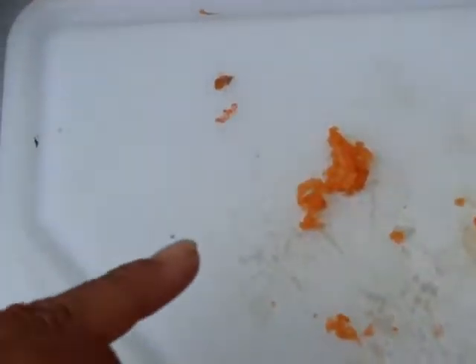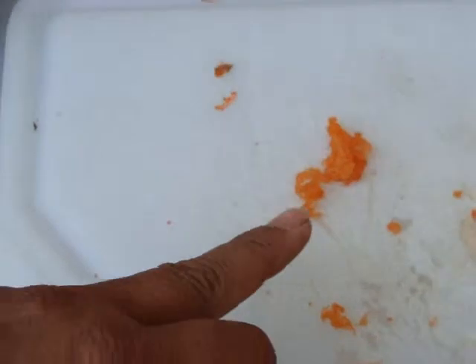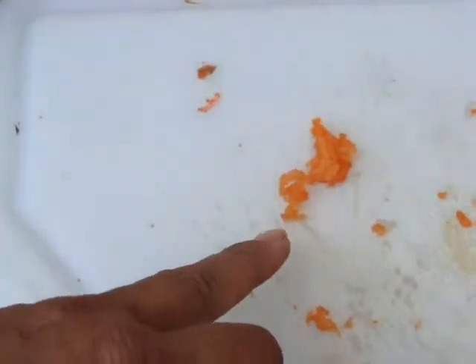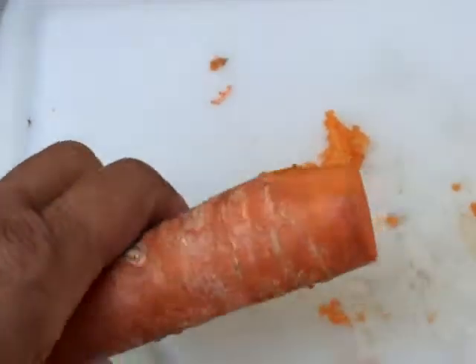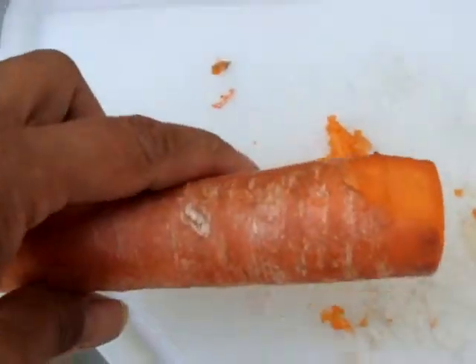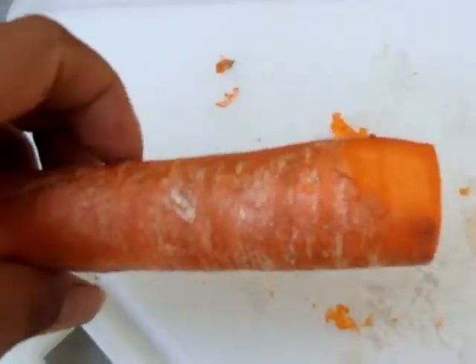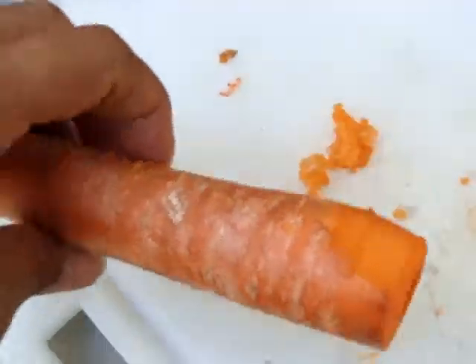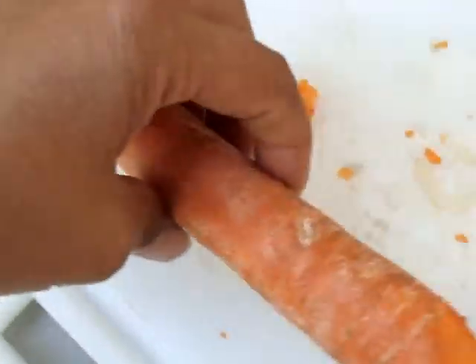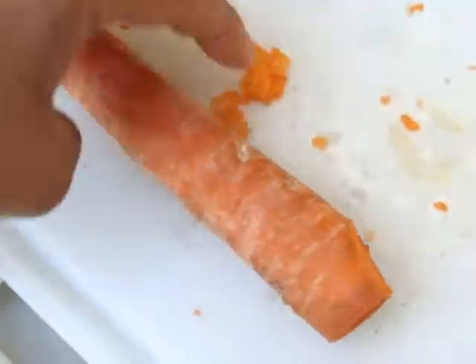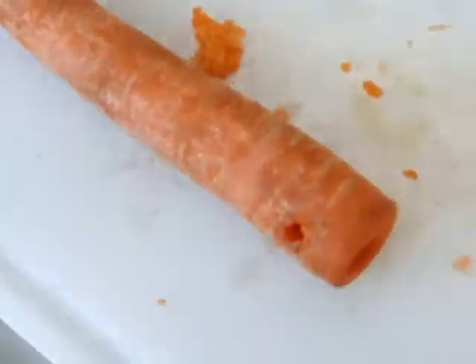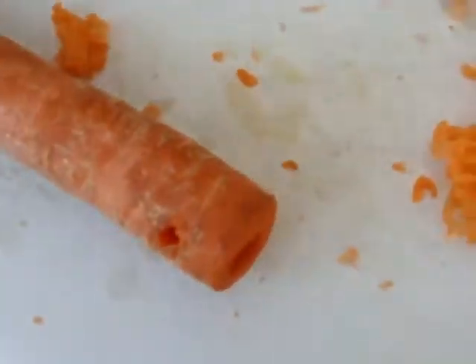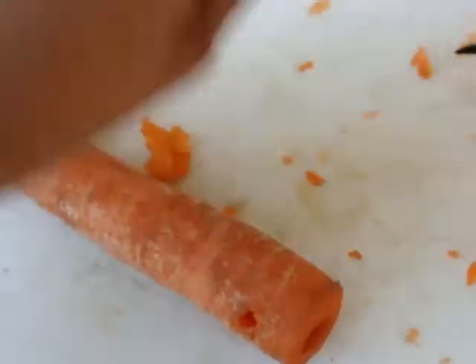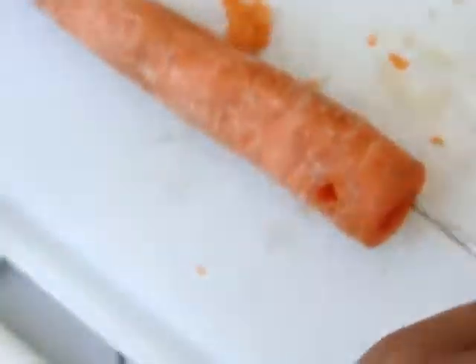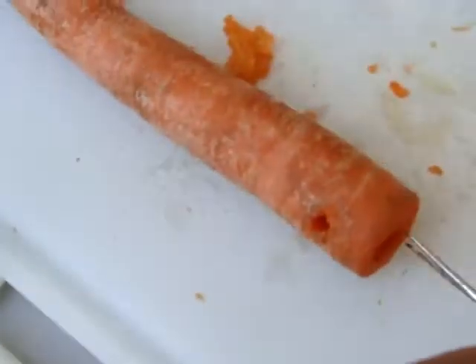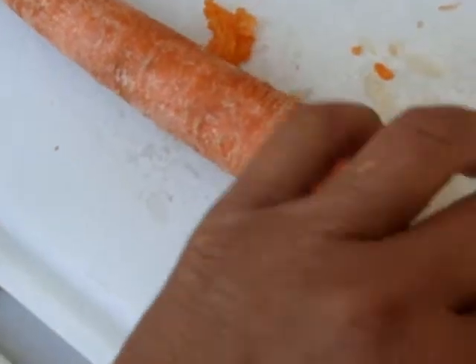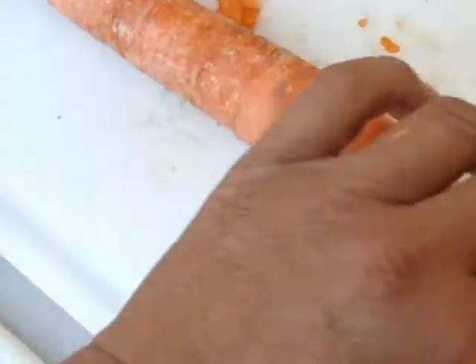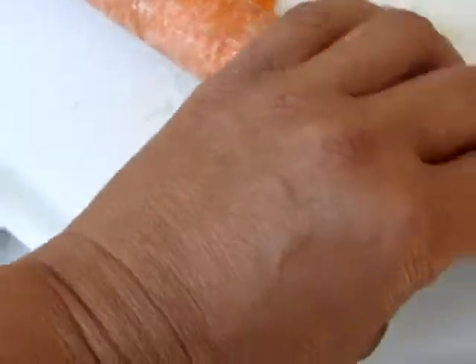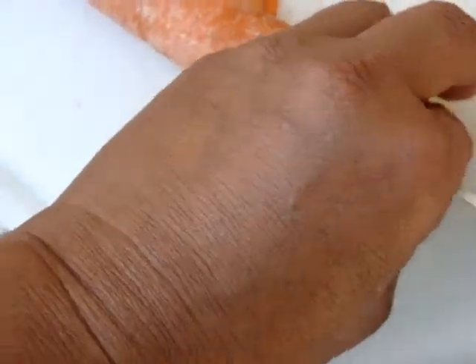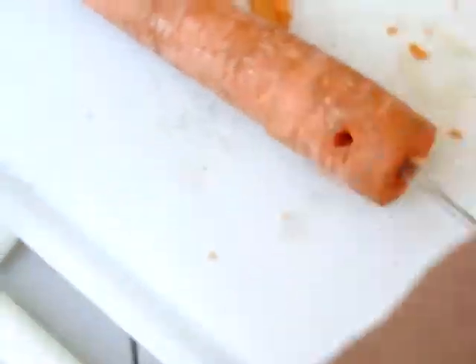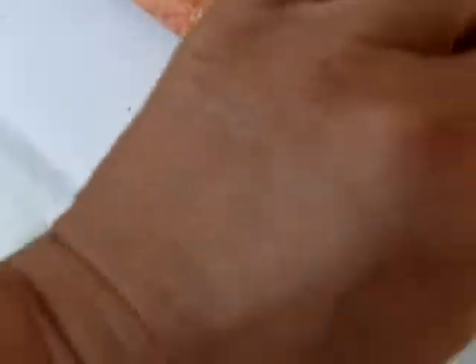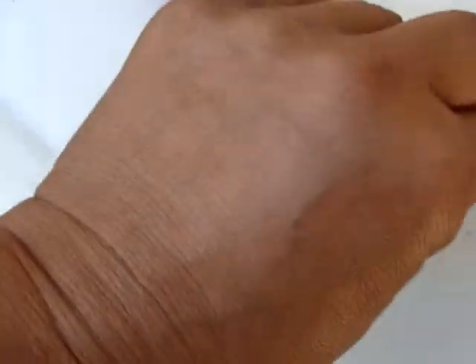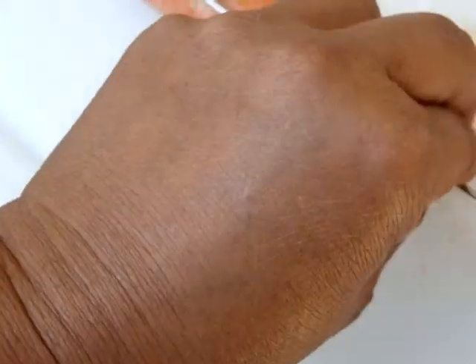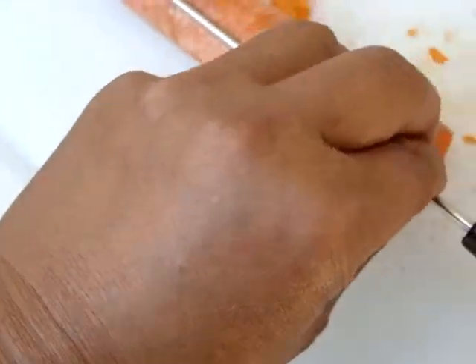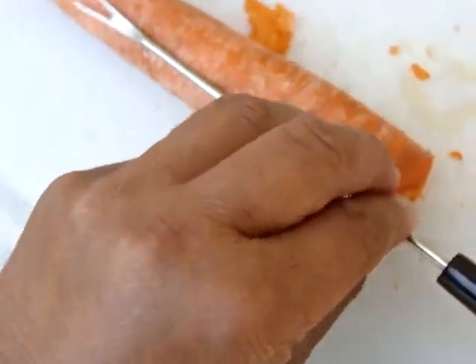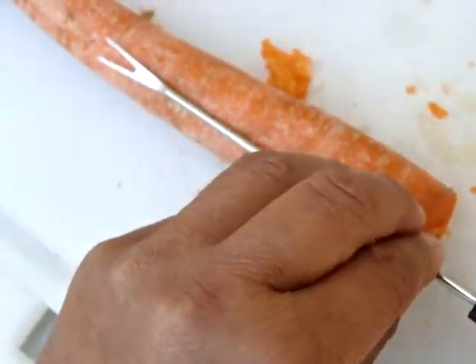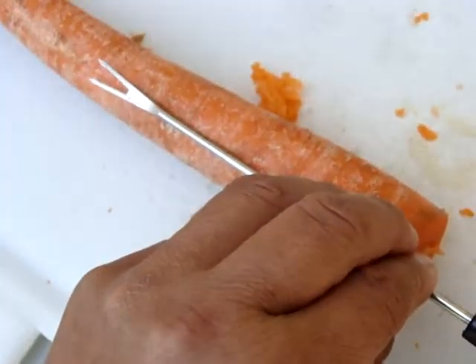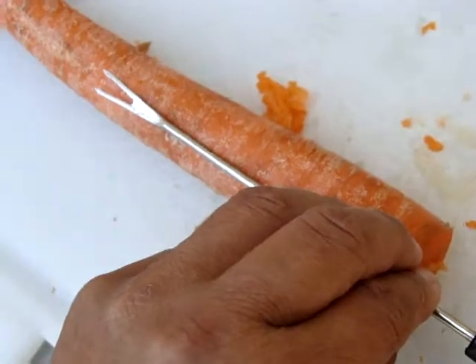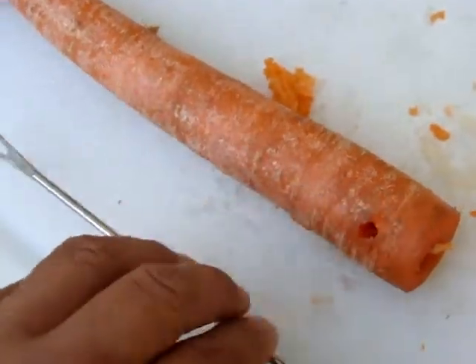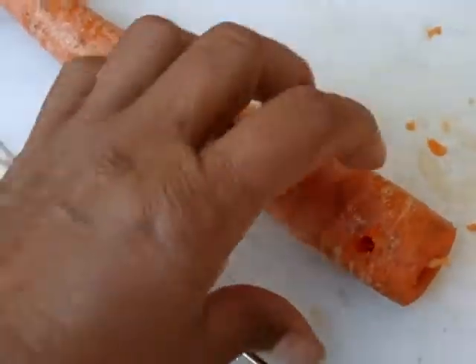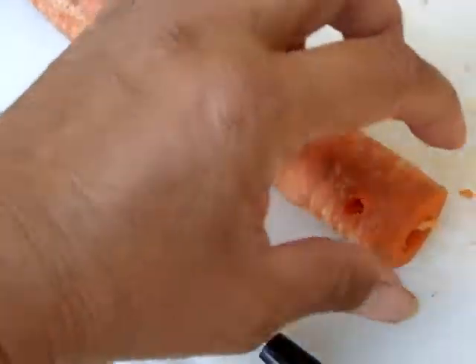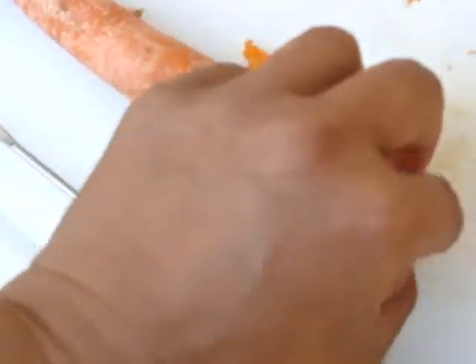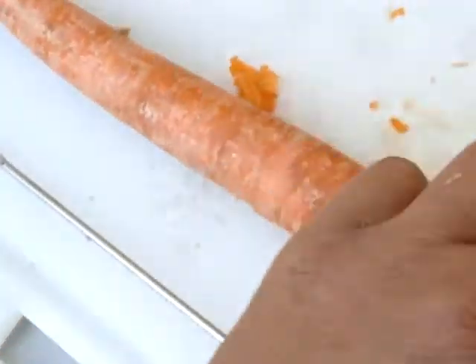I got this much more — about another half inch — so let's see where we are now. We are still kind of about halfway.